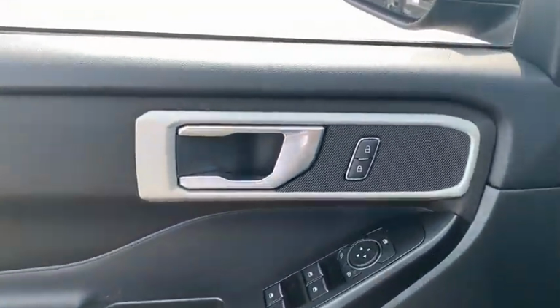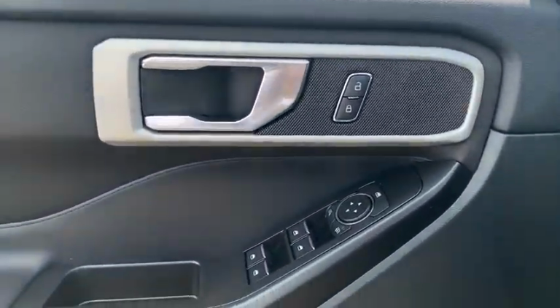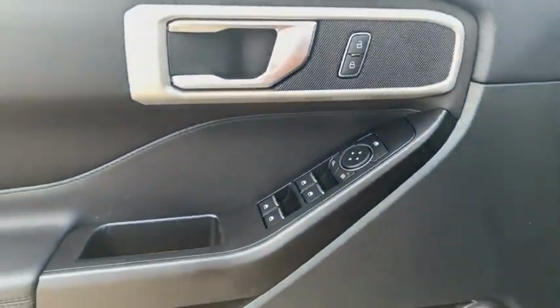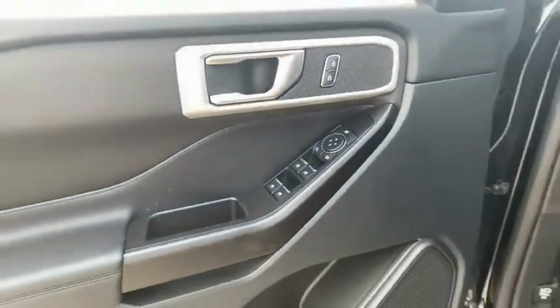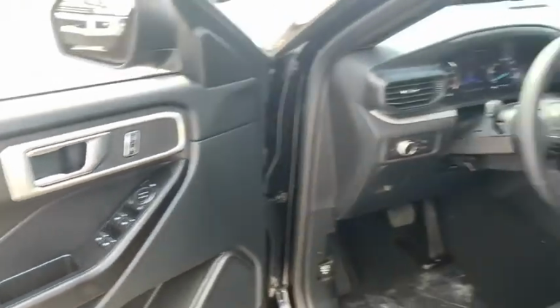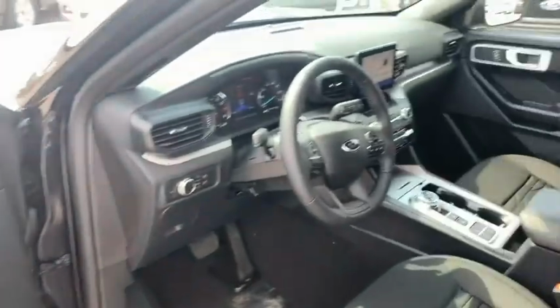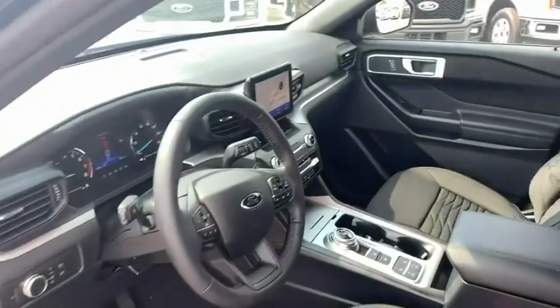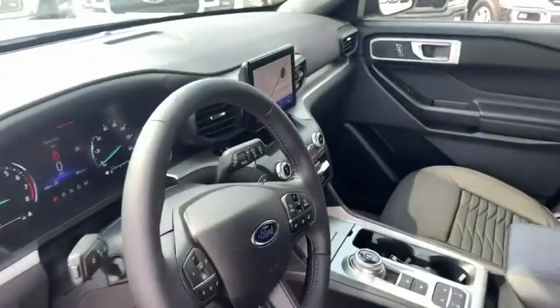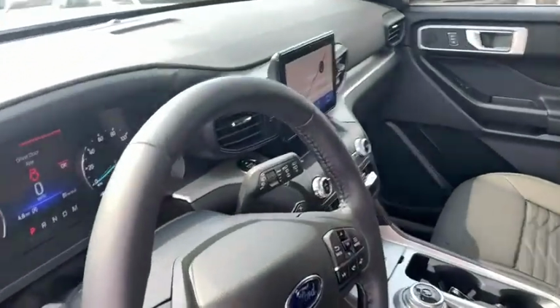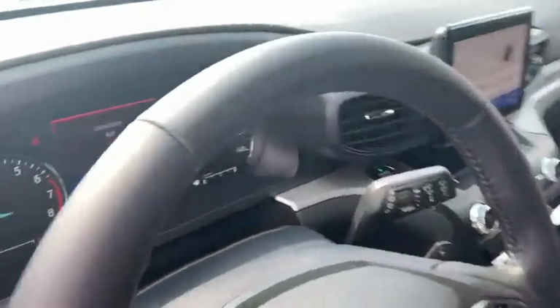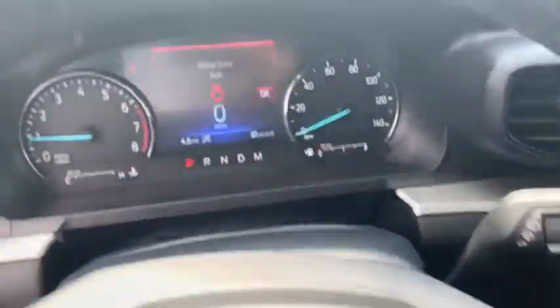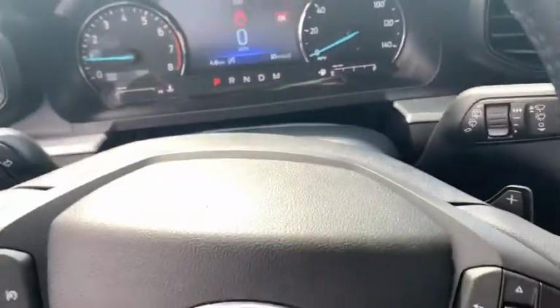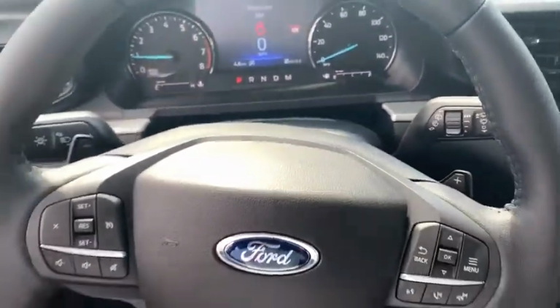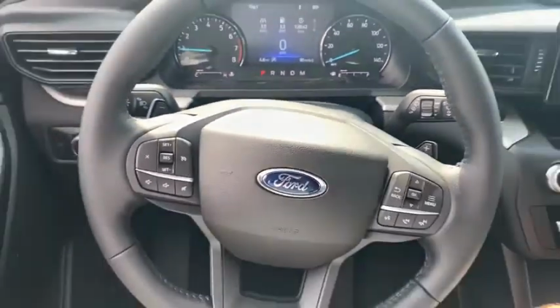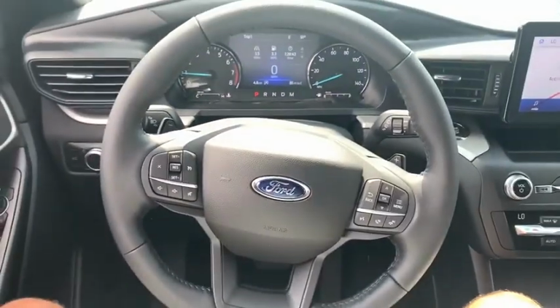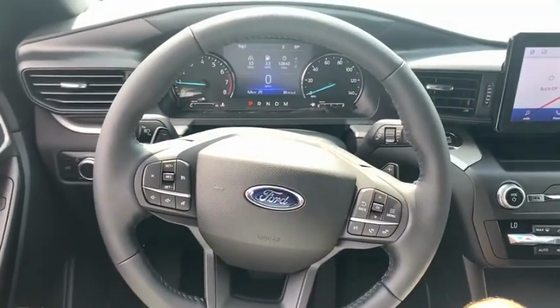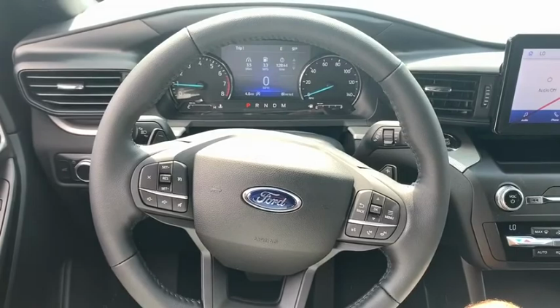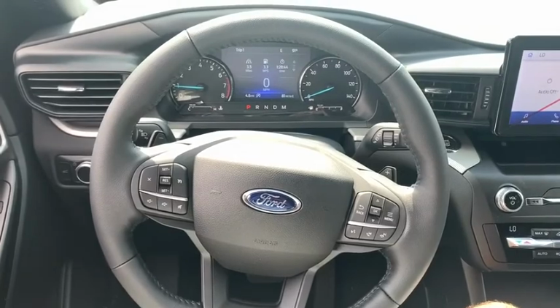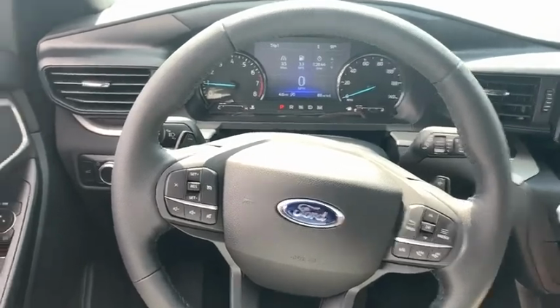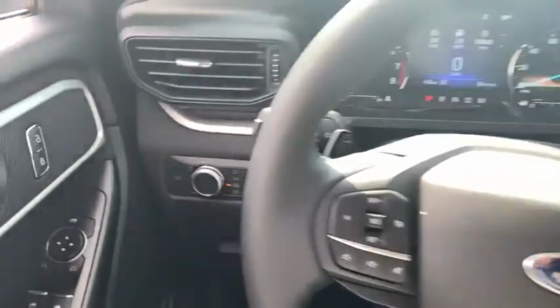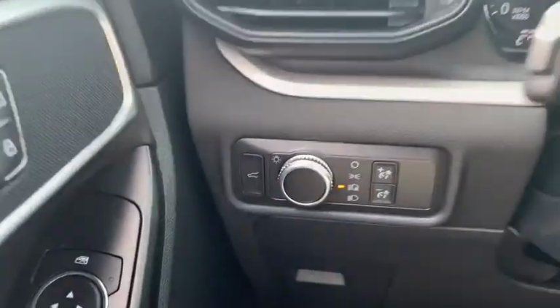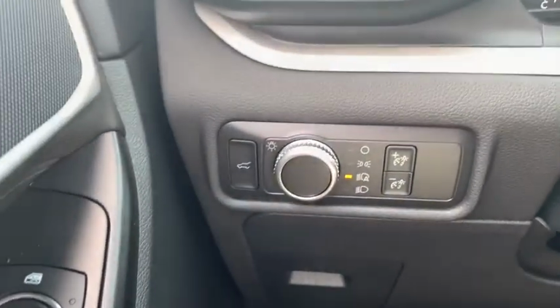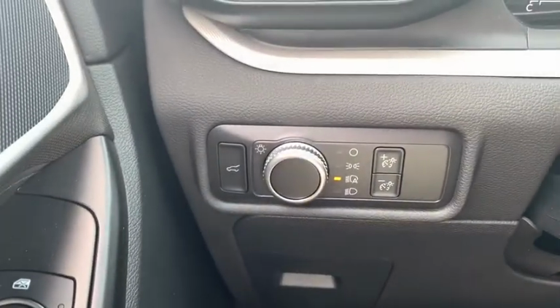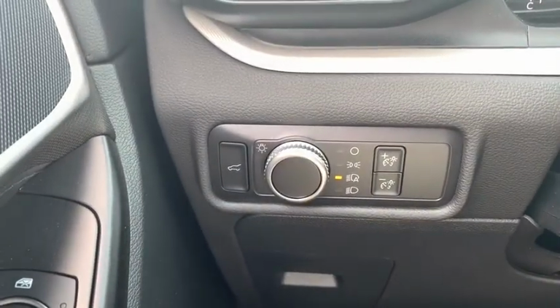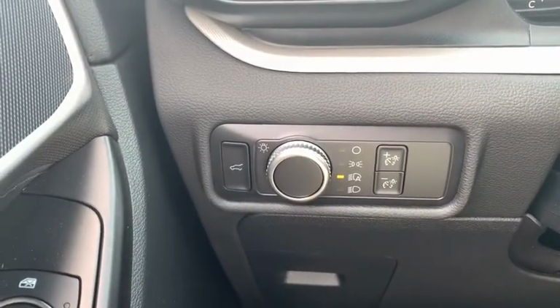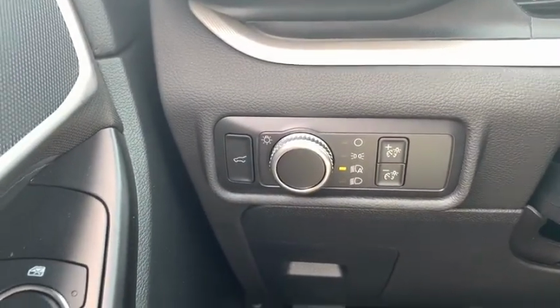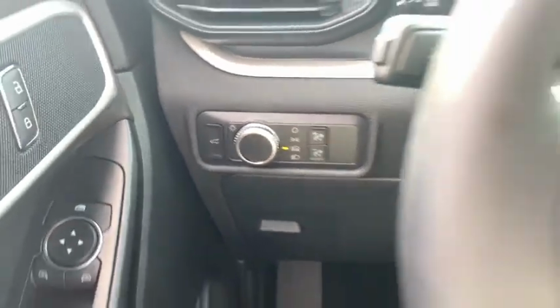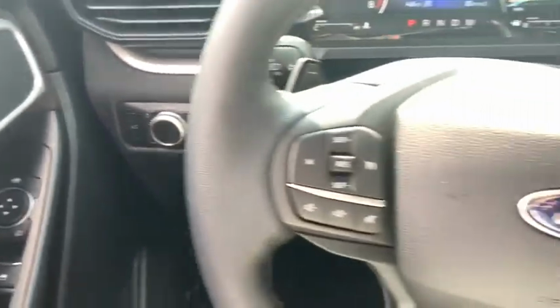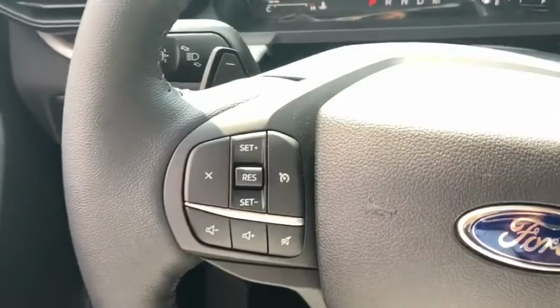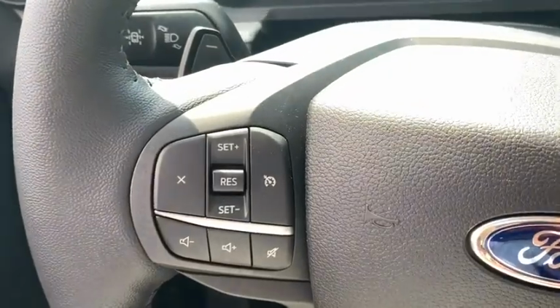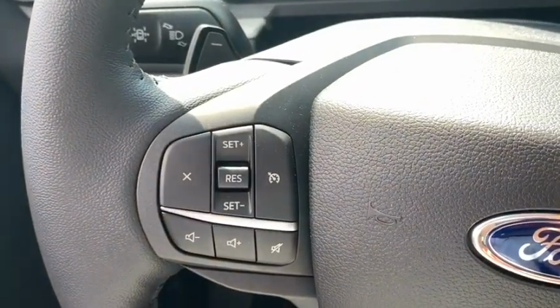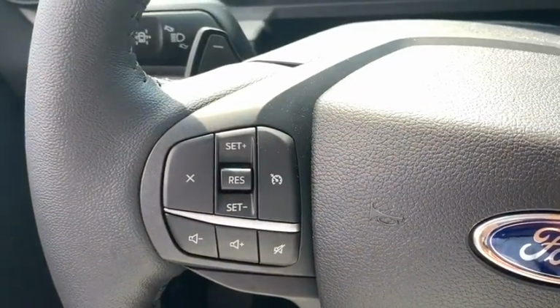AM-FM stereo radio, compass, security system, power windows, rear window defroster, trip computer, electronic stability control, overhead console, tachometer, panic alarm, brake assist, remote keyless entry.